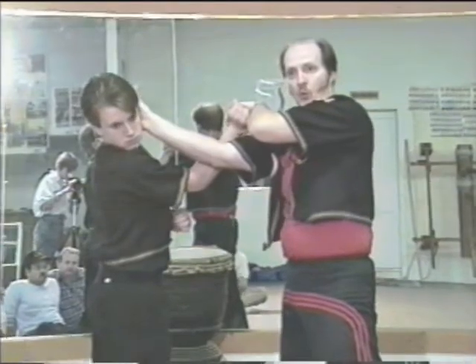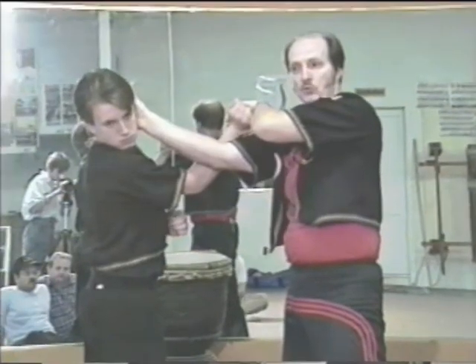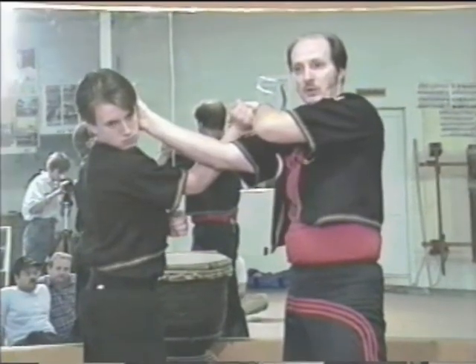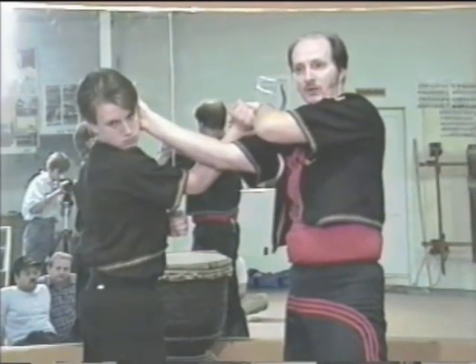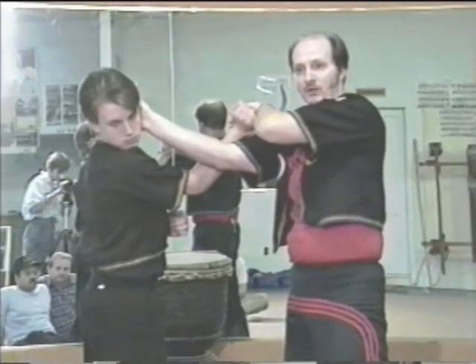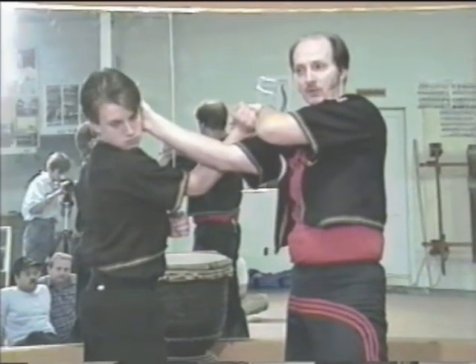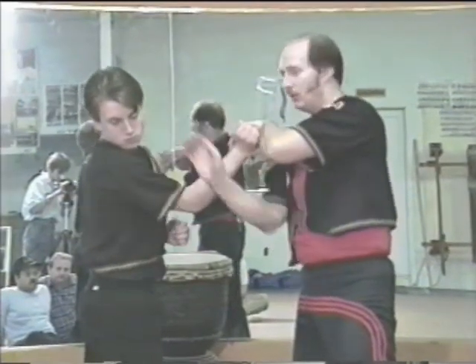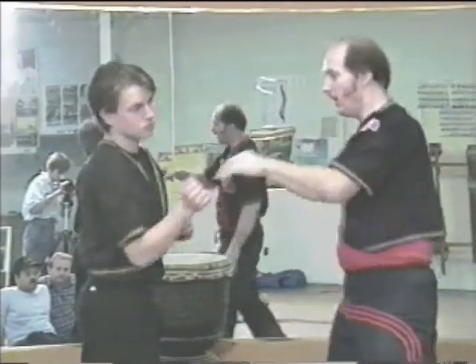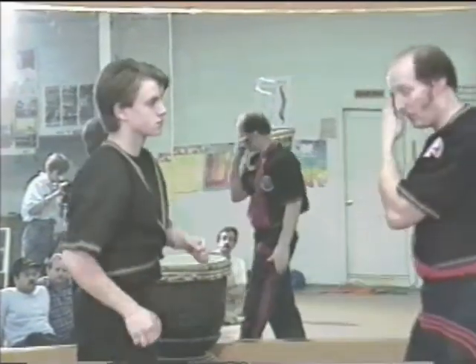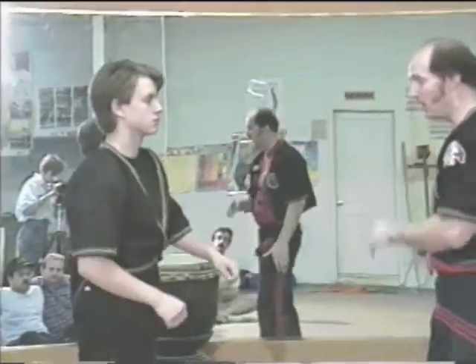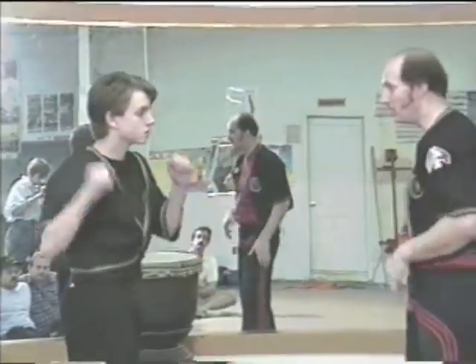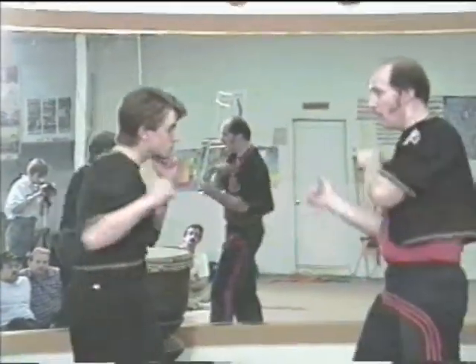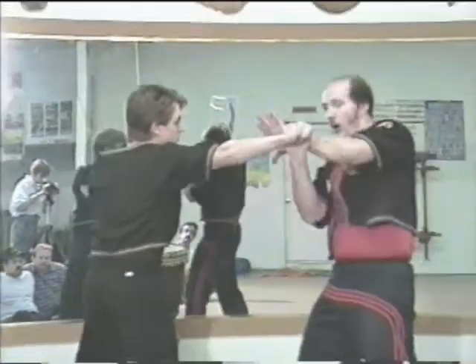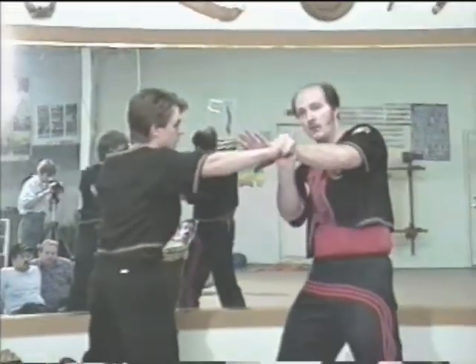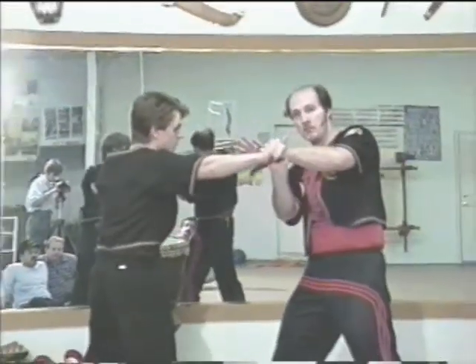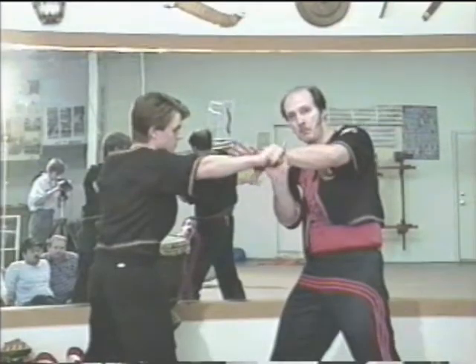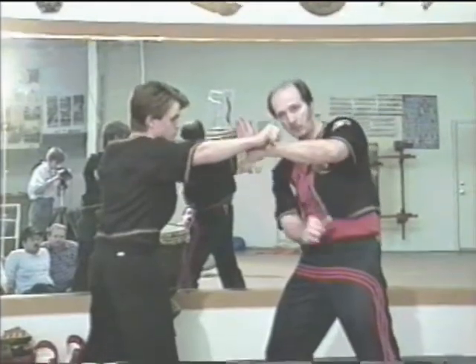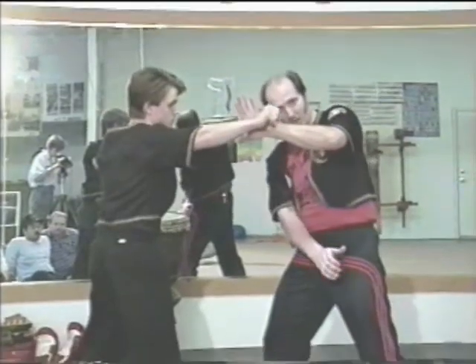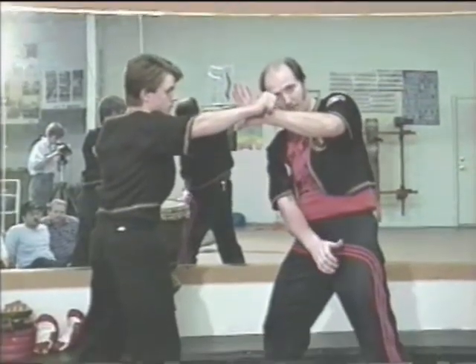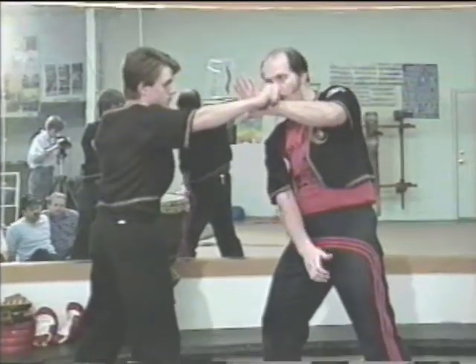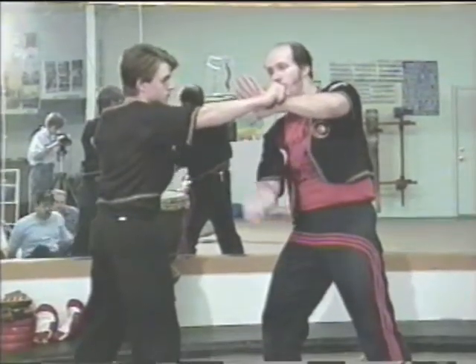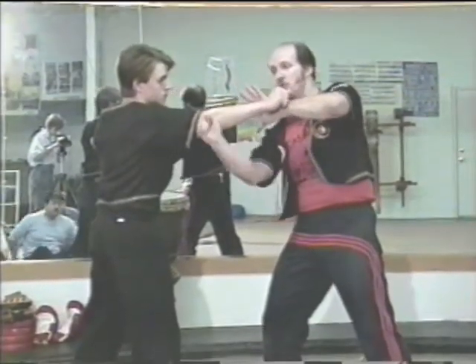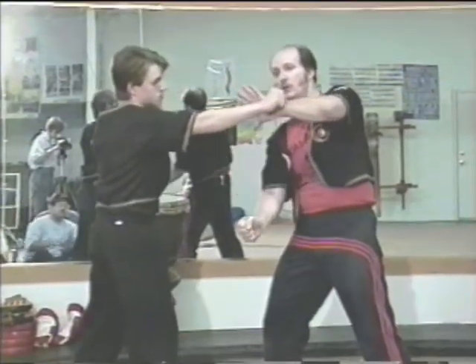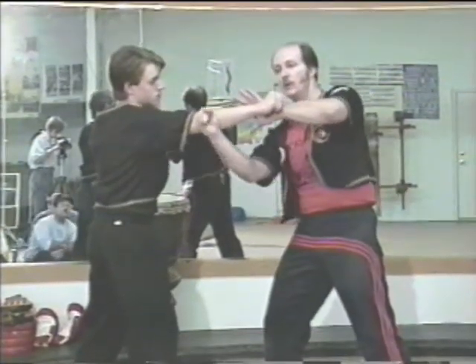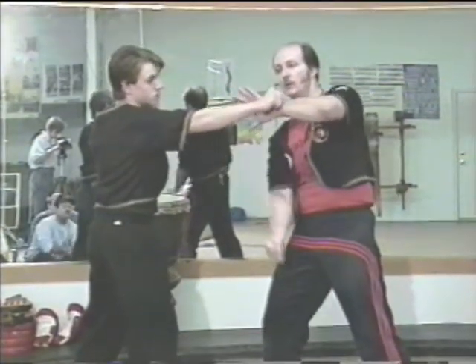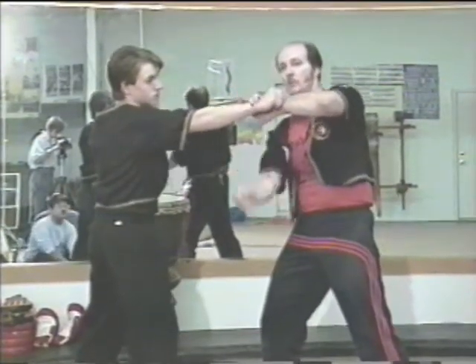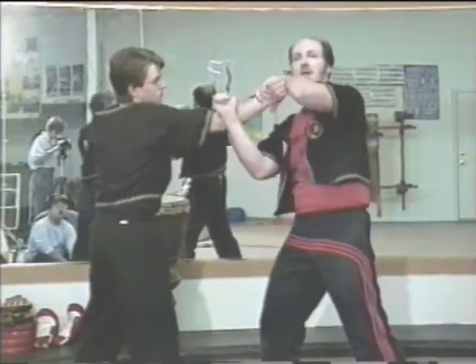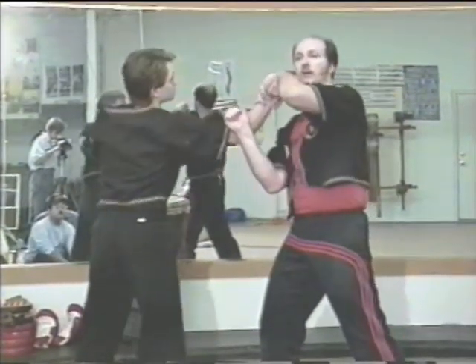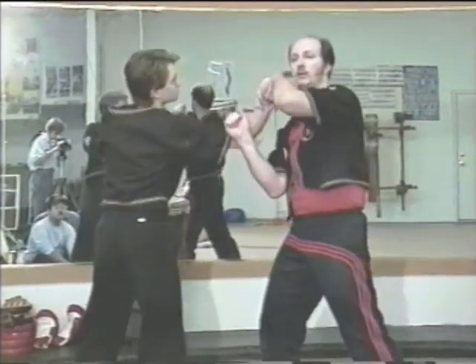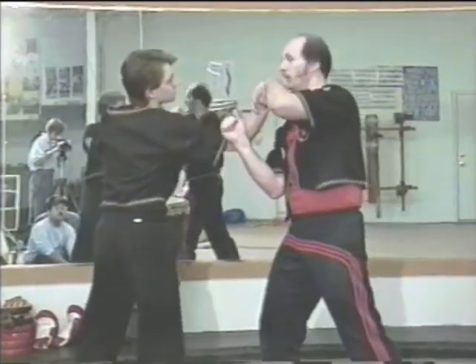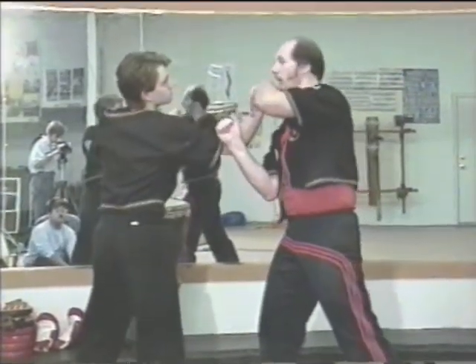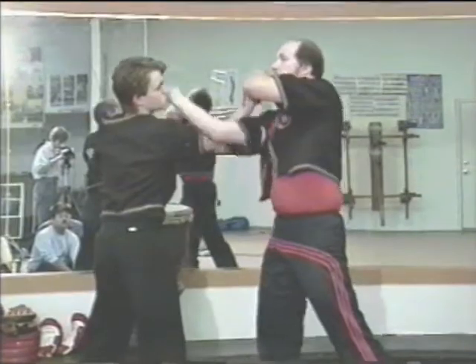One, two, three. Once again — the entry. One. Trap. Two. Bing. There it is. Three.